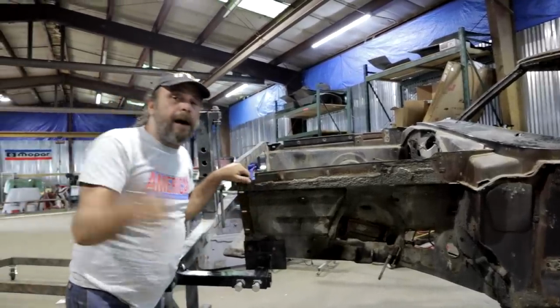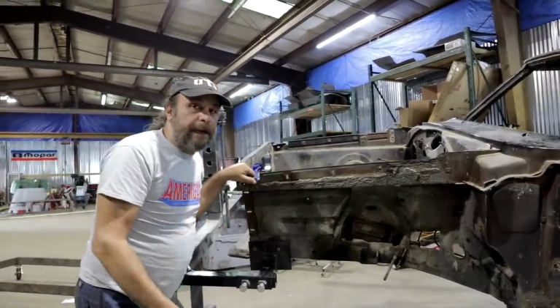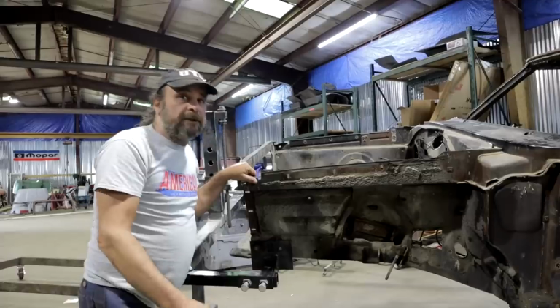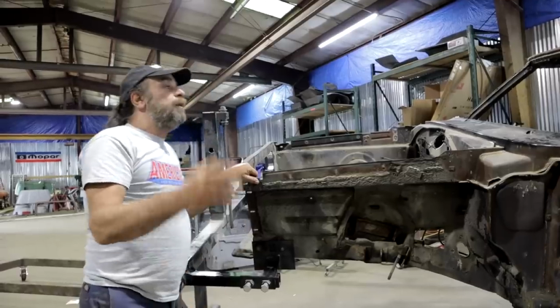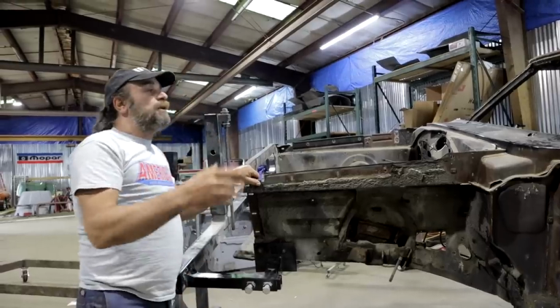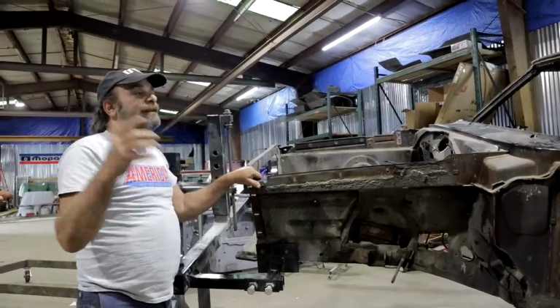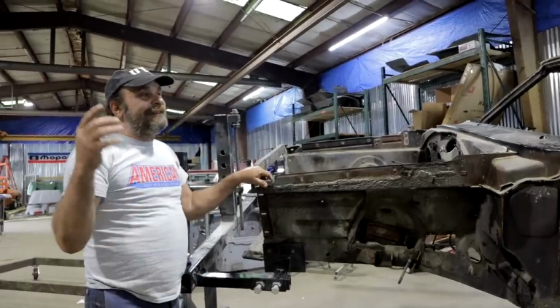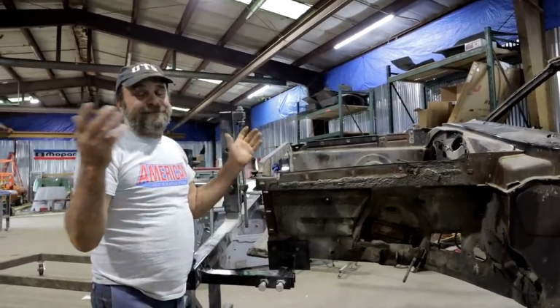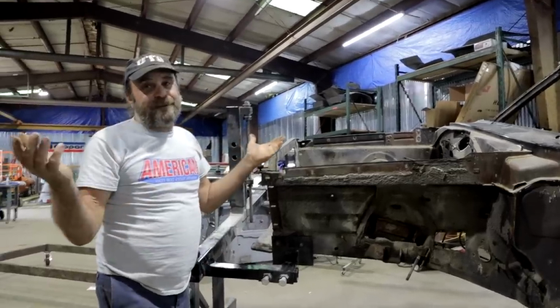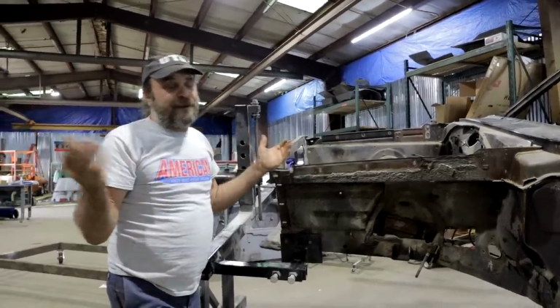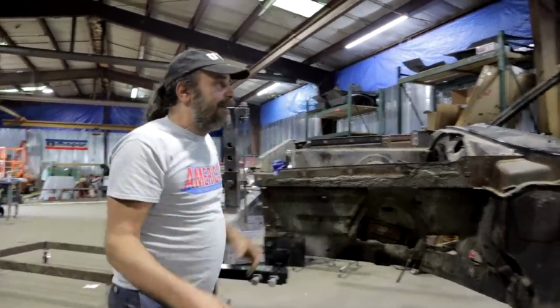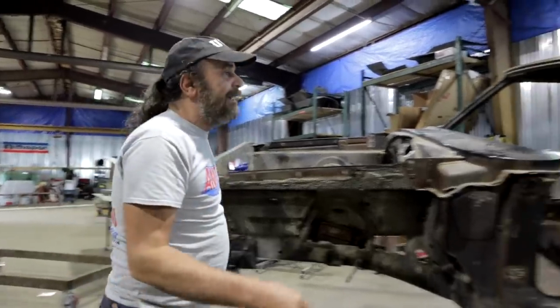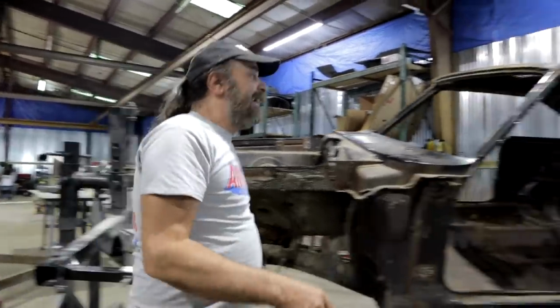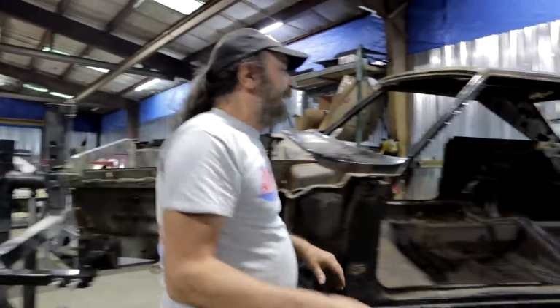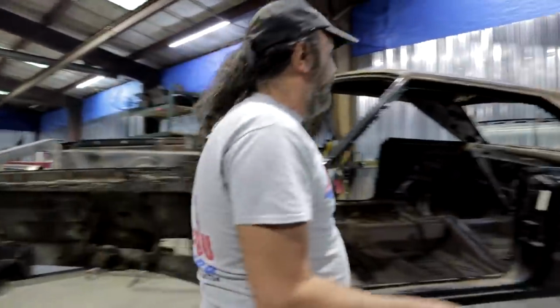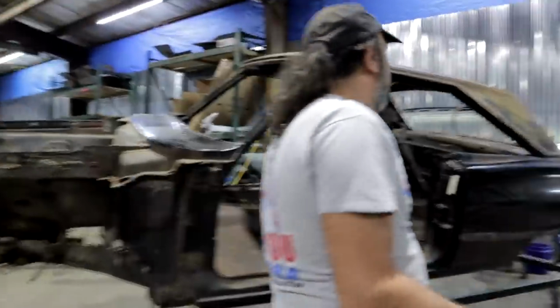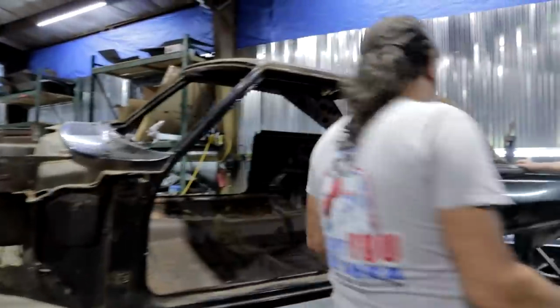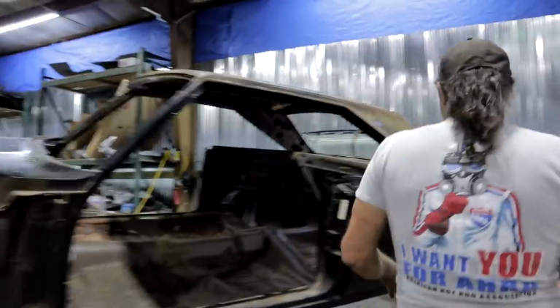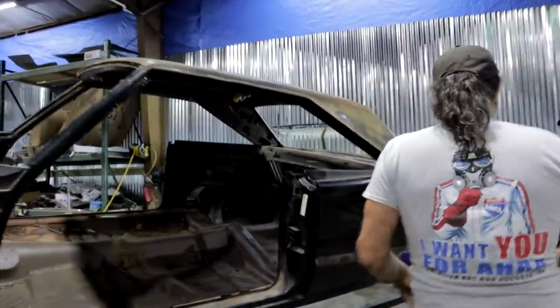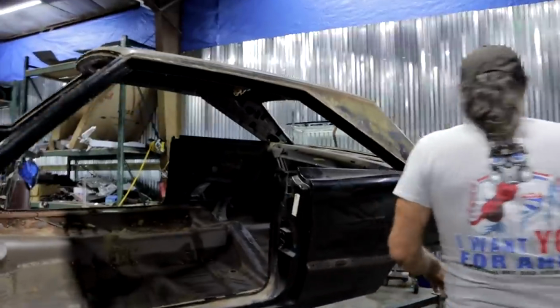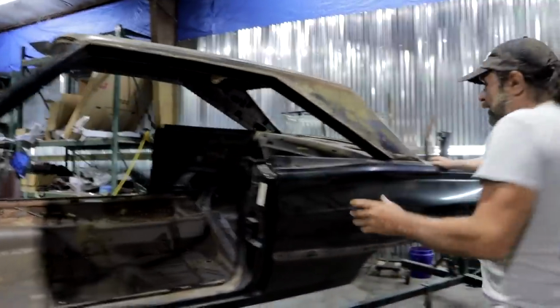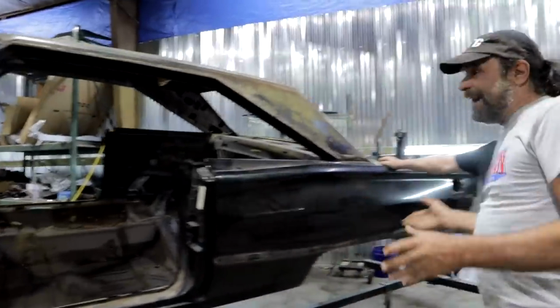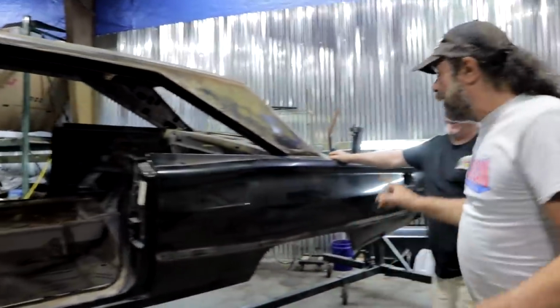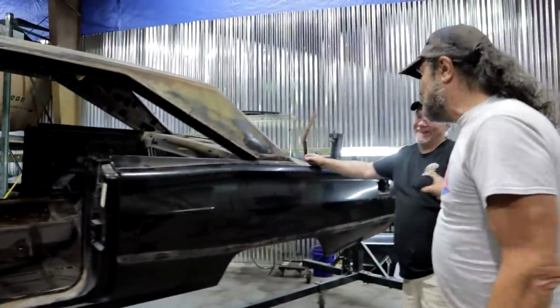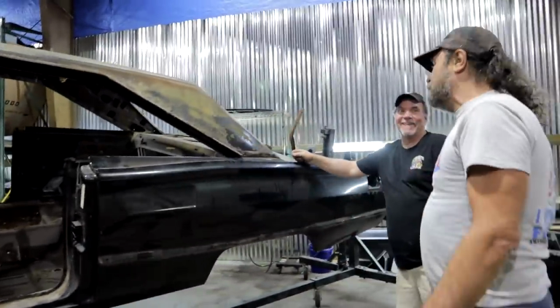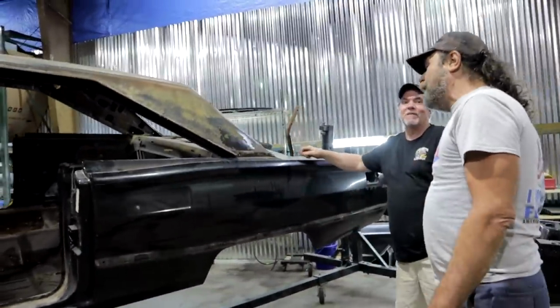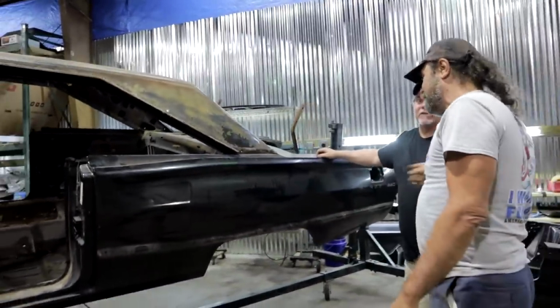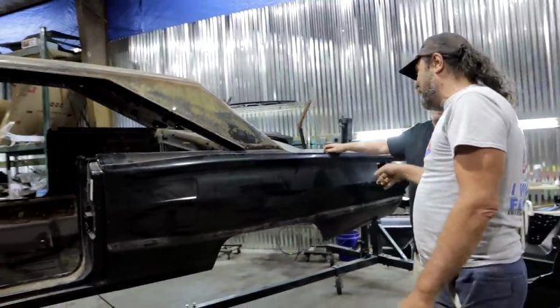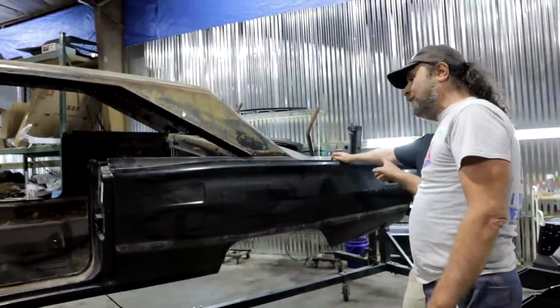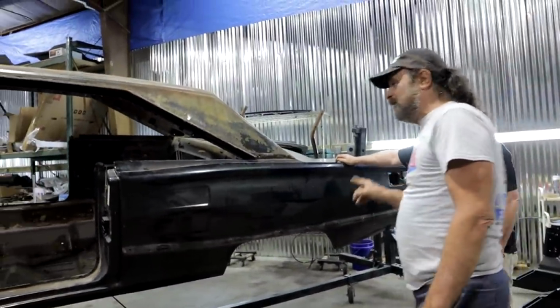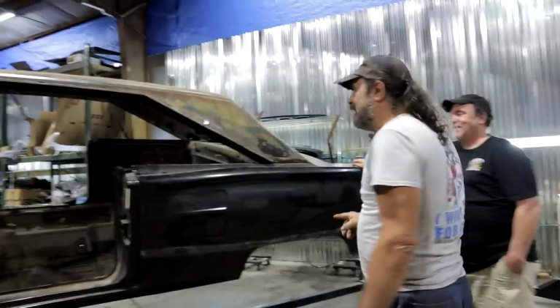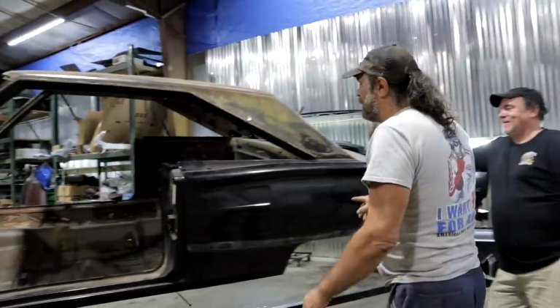Problem areas. Which this car doesn't have — well, actually it does. I found it. Very little, but I found it.